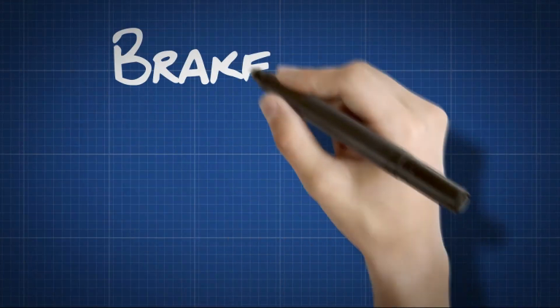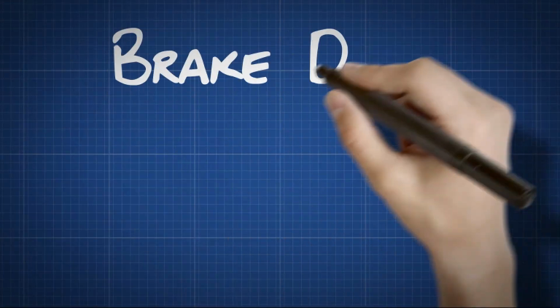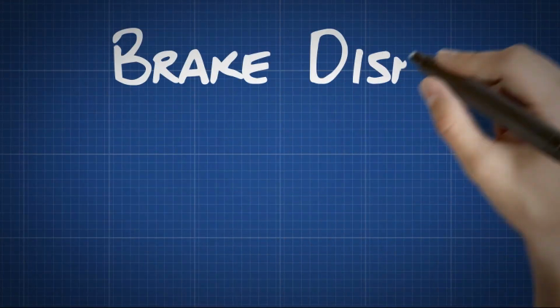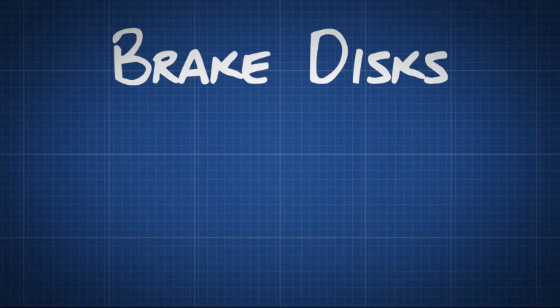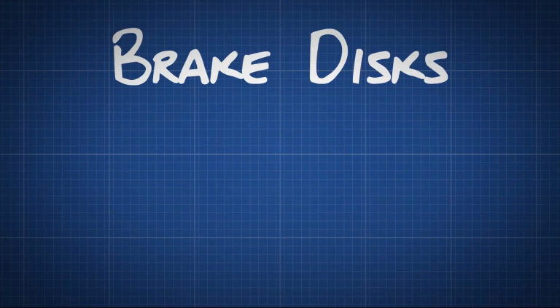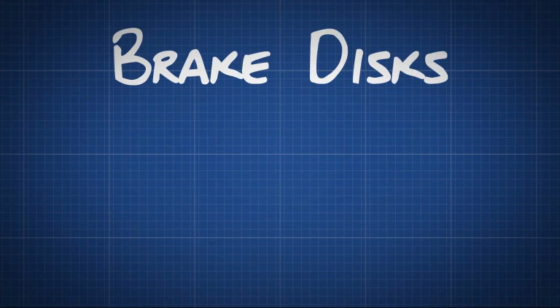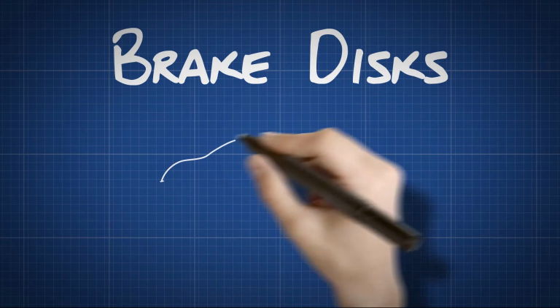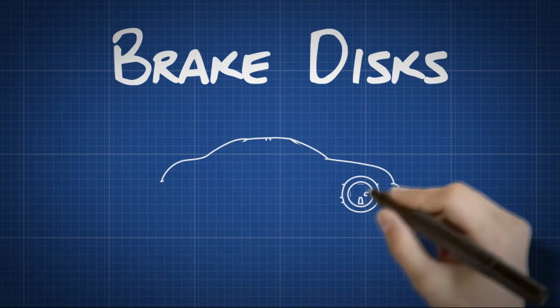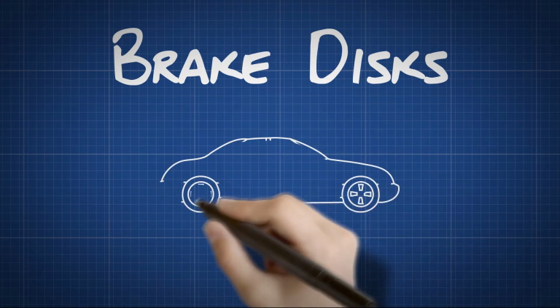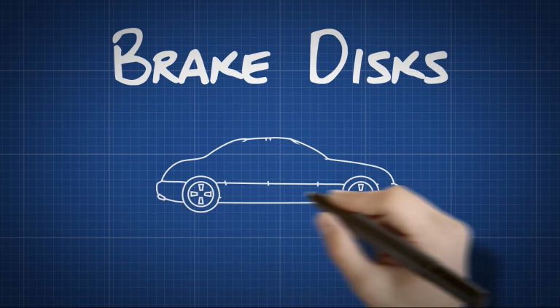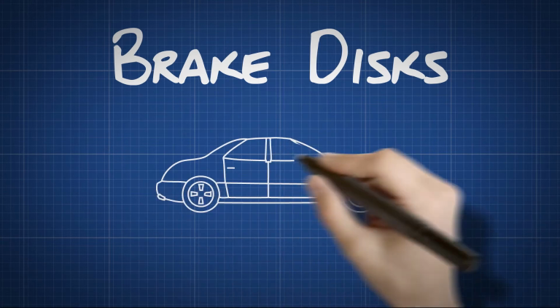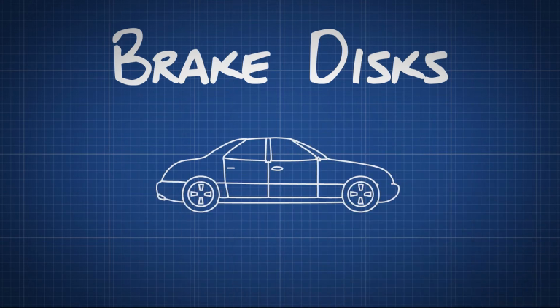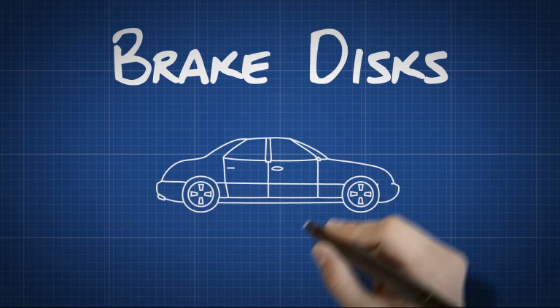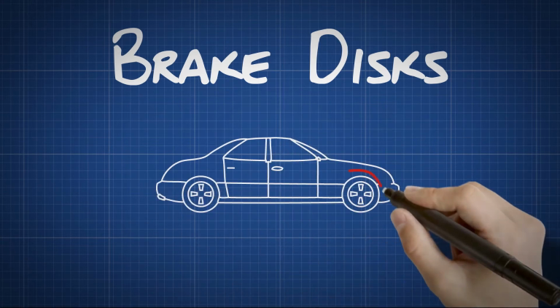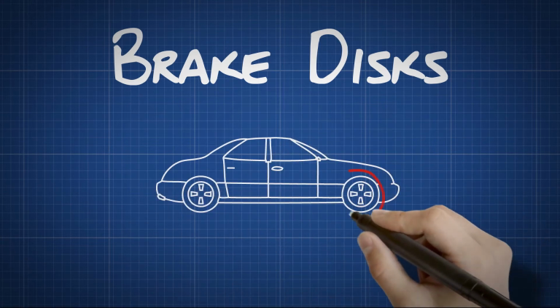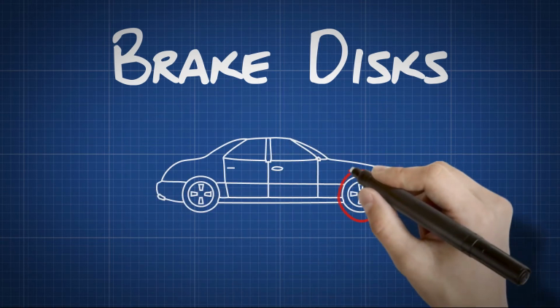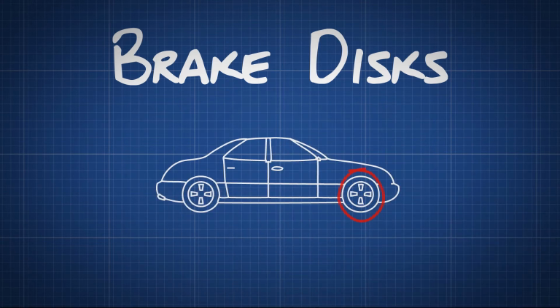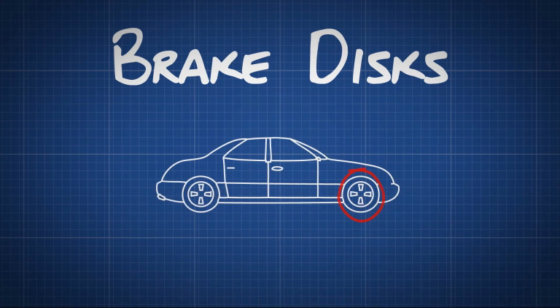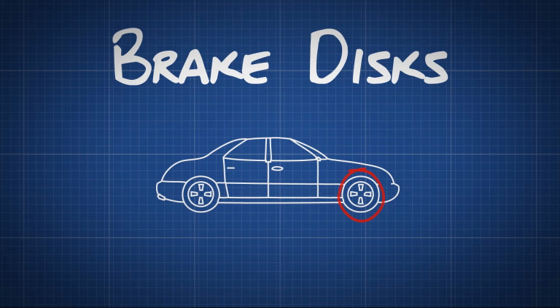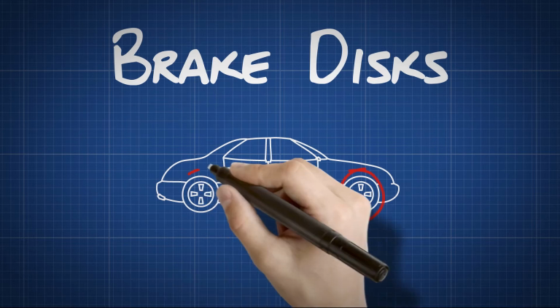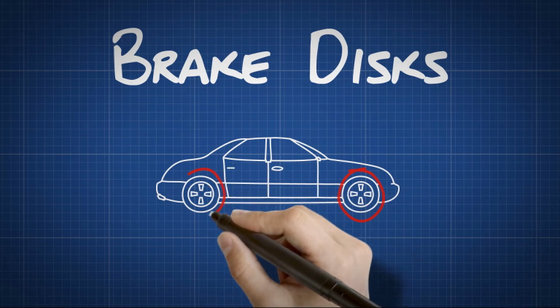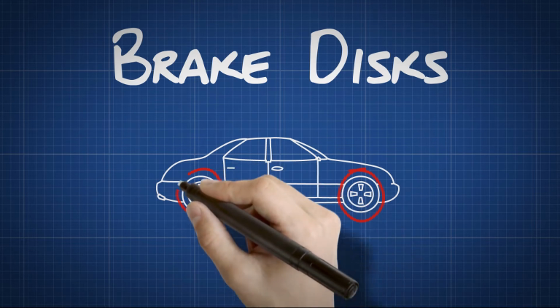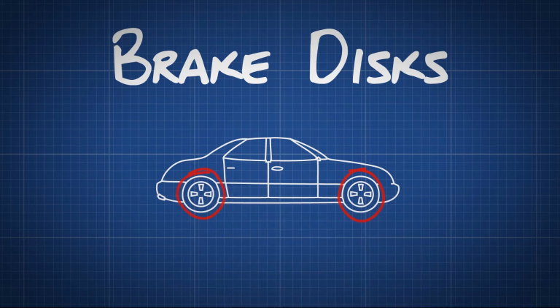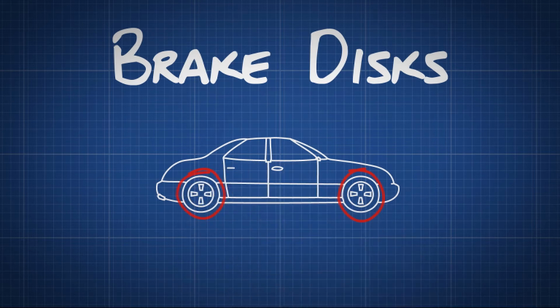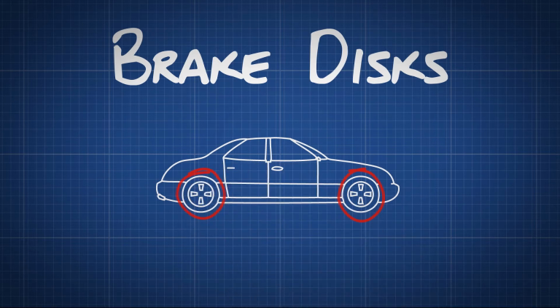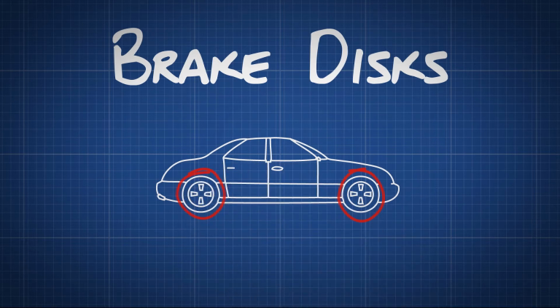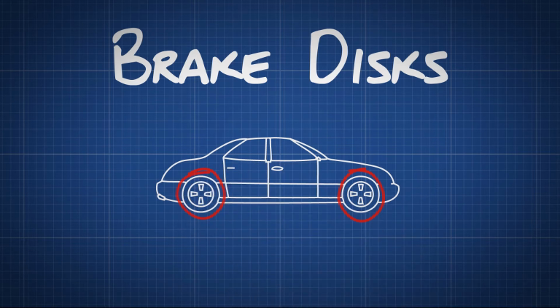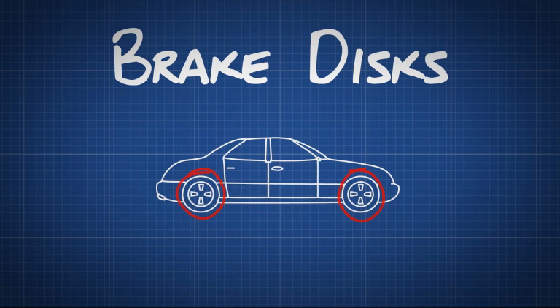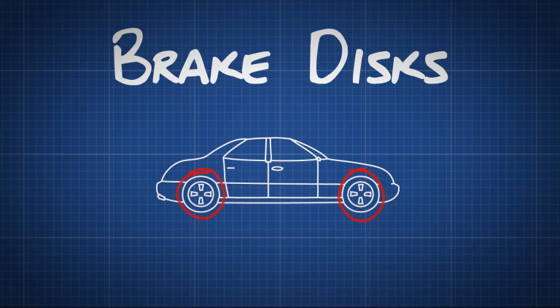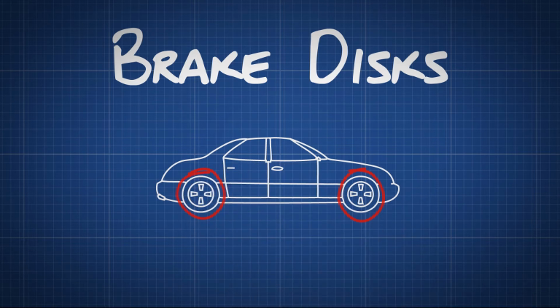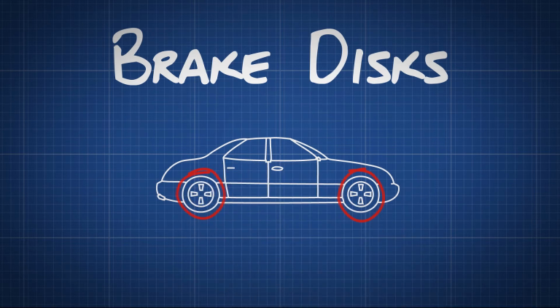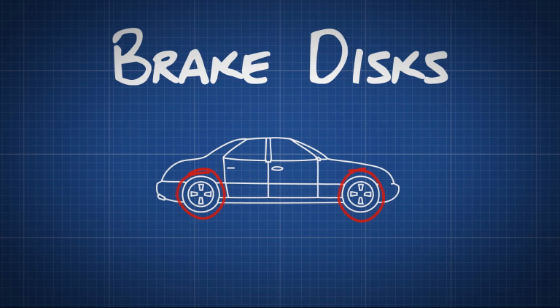How do brake discs work? Most modern cars have brake discs on the front wheels, and some have brake discs on all four wheels. This is the part of the brake system that does the actual work of stopping the car.